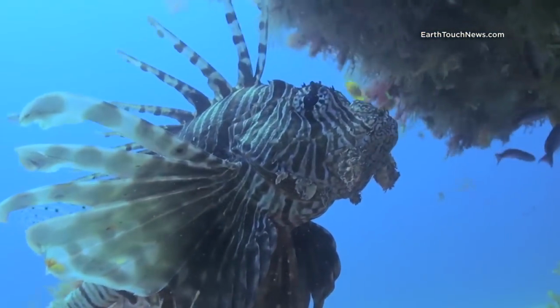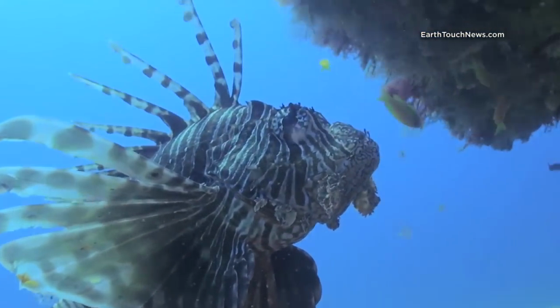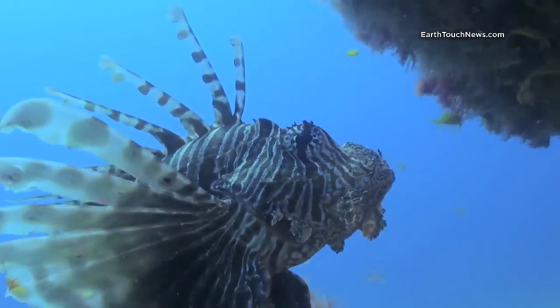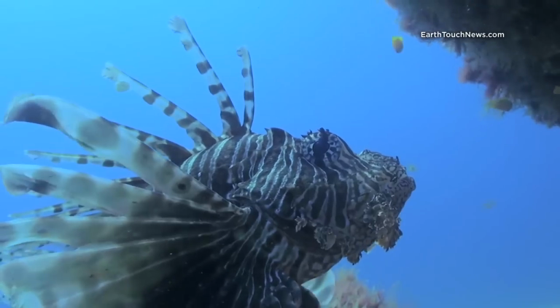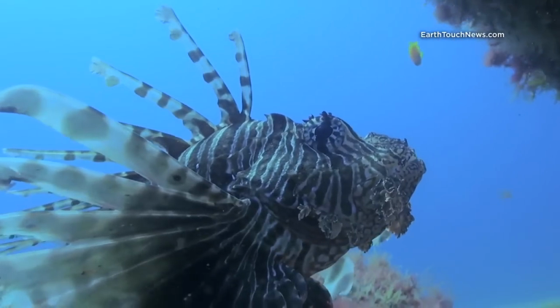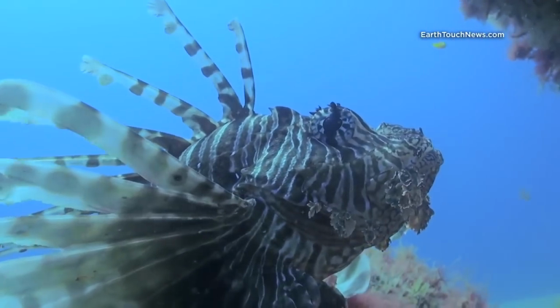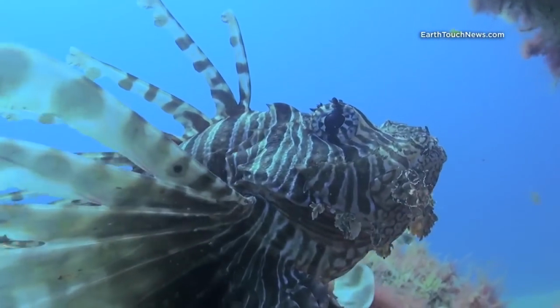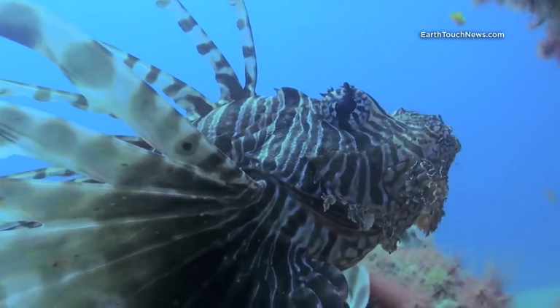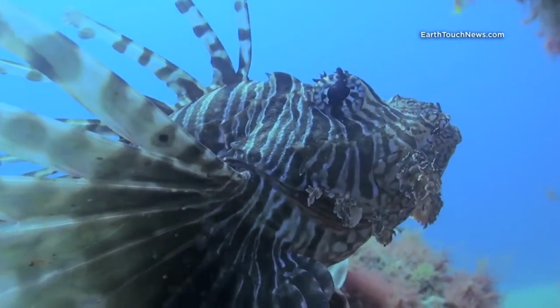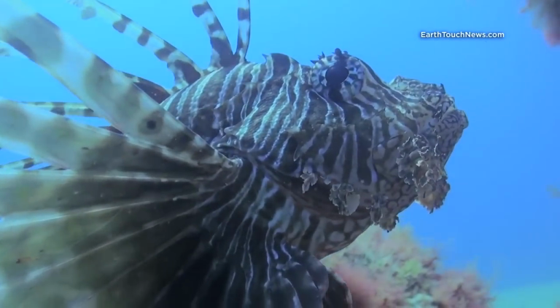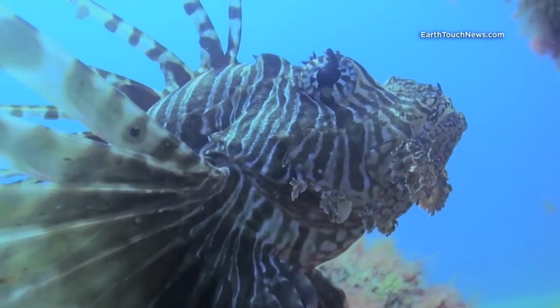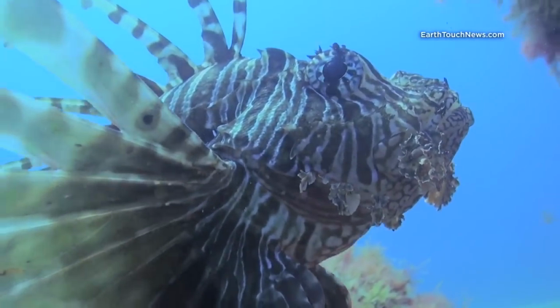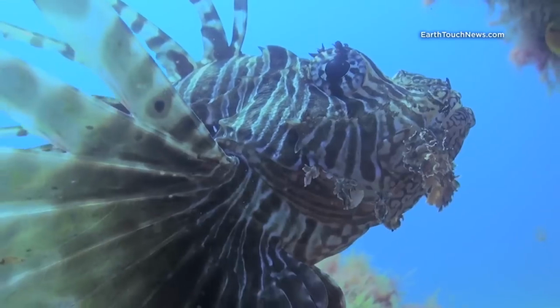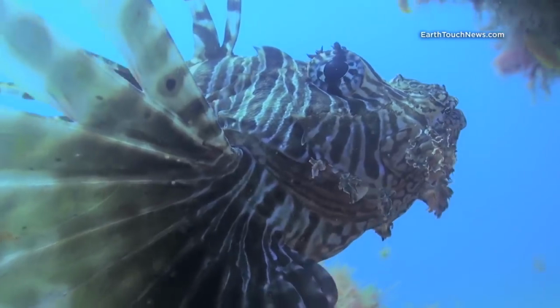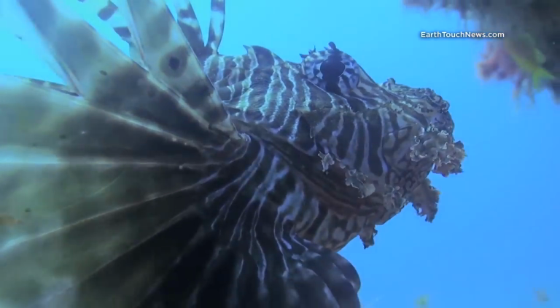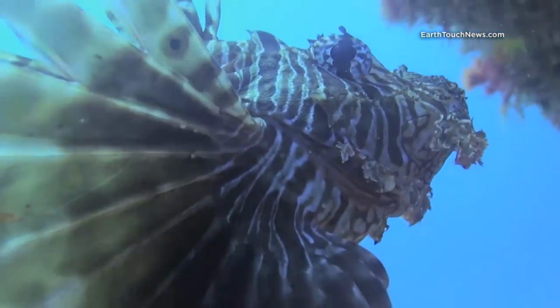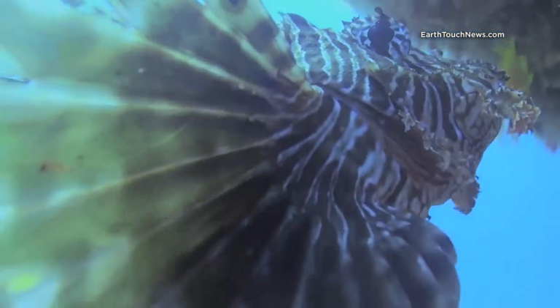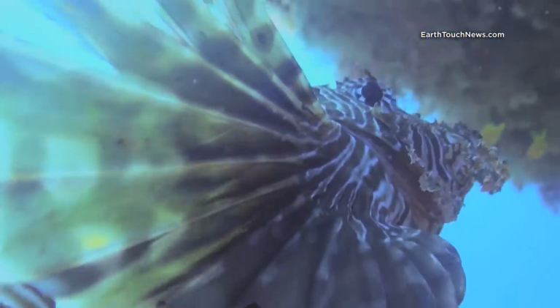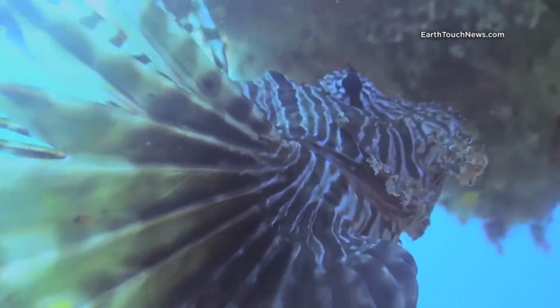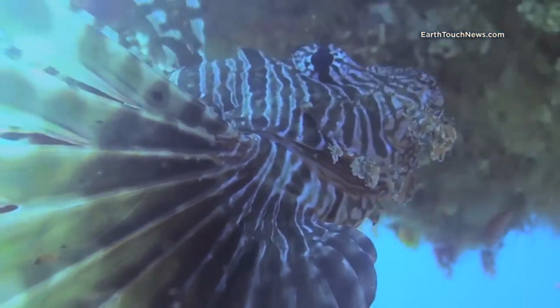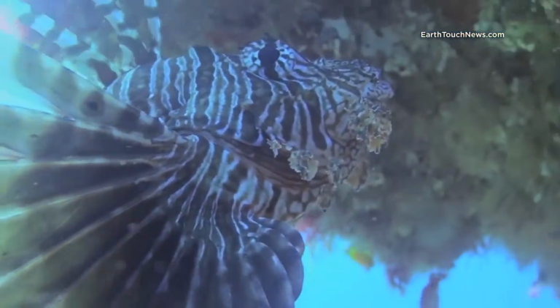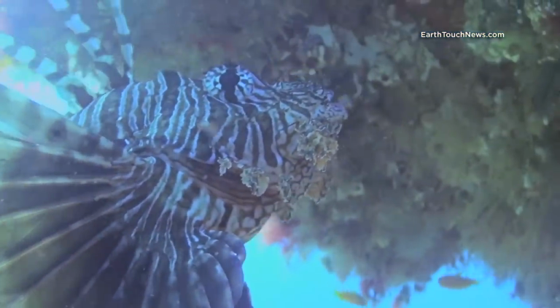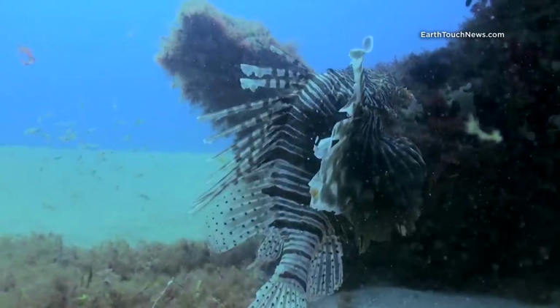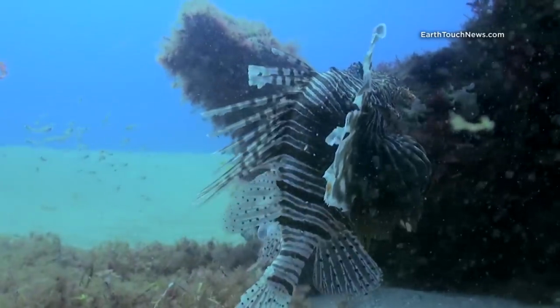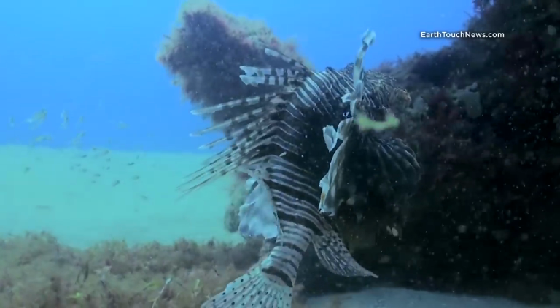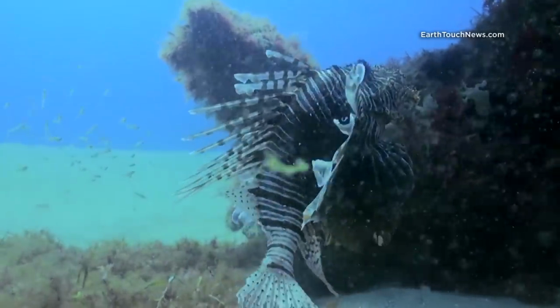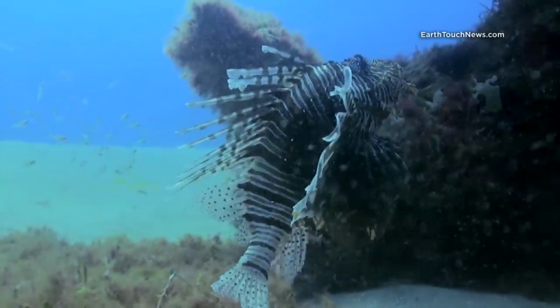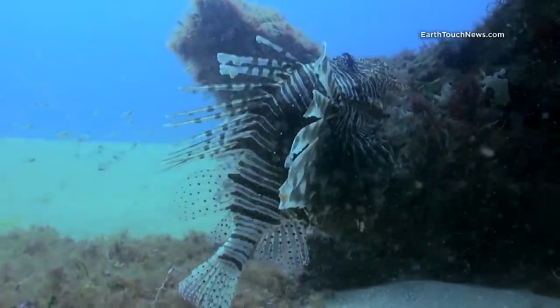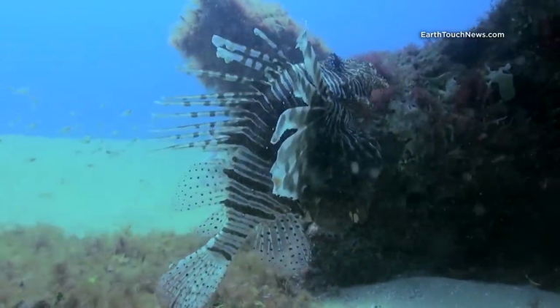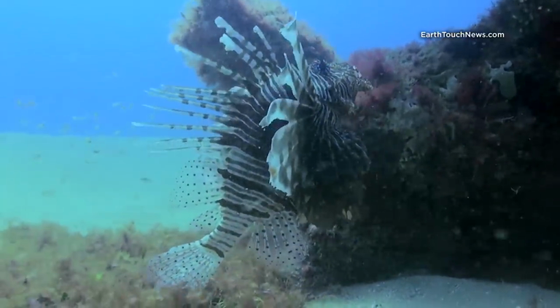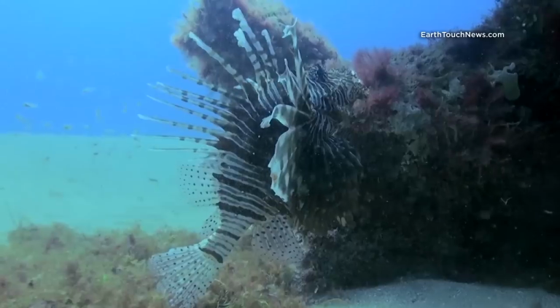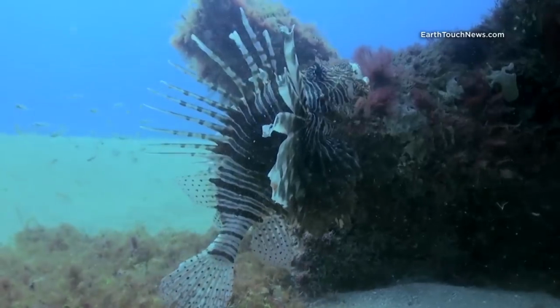If you find yourself in the space they occupy, you are in for a fight. Lionfish will rarely move aside. There is little choice but to wait until they decide you are not a threat, which can take a long time. Or you can simply focus on them.